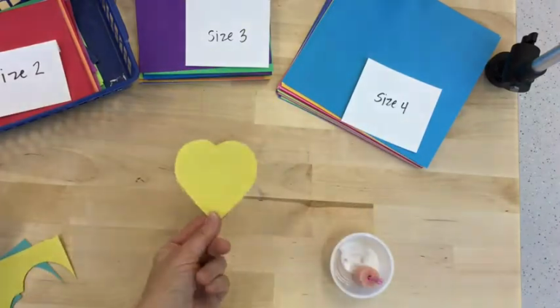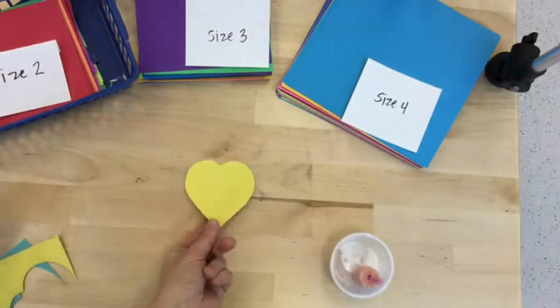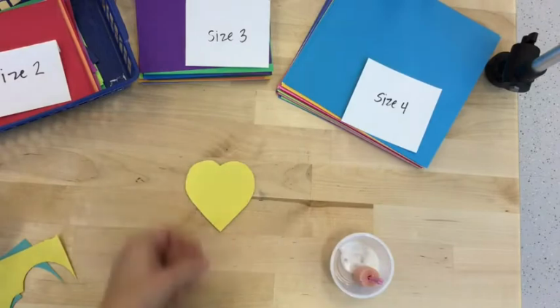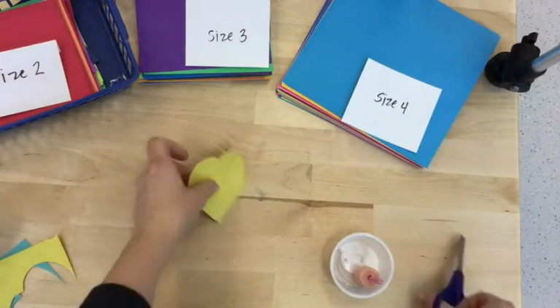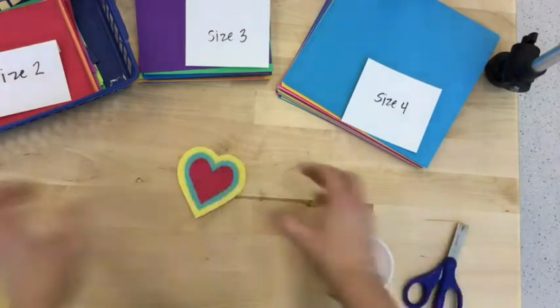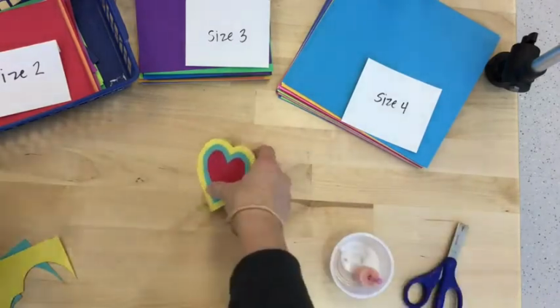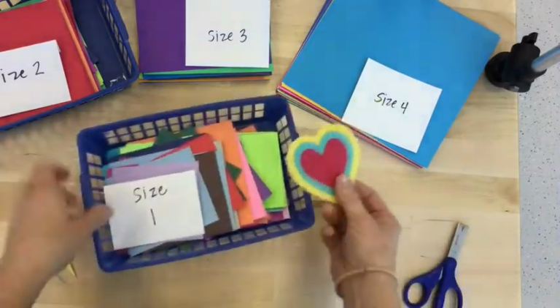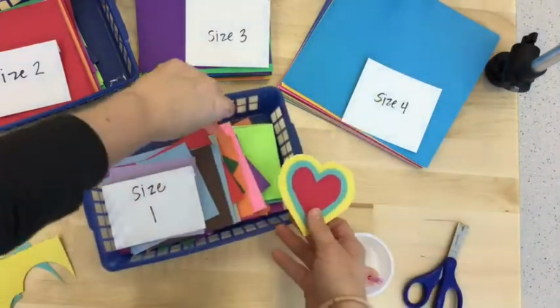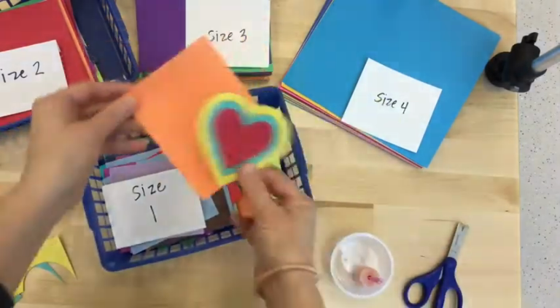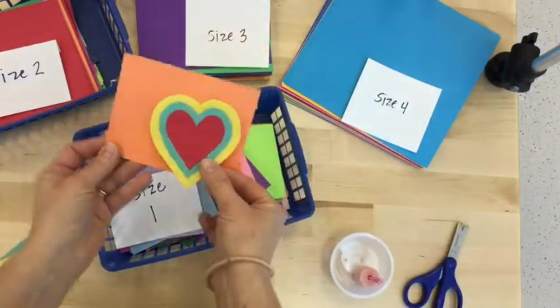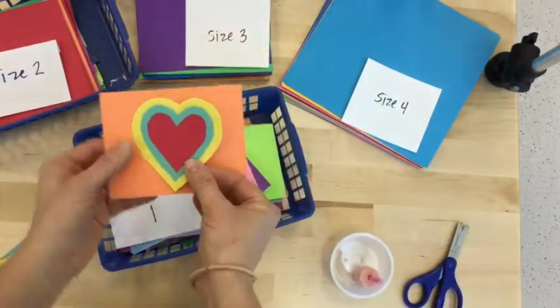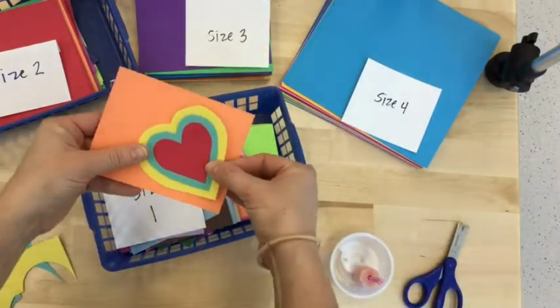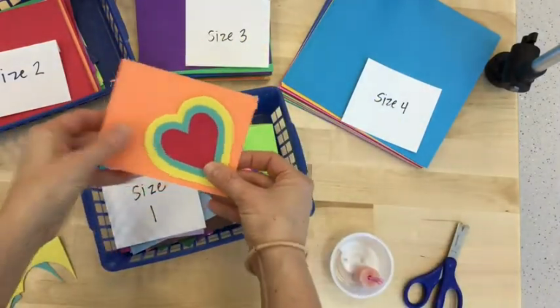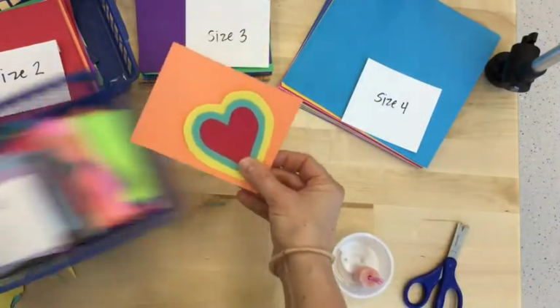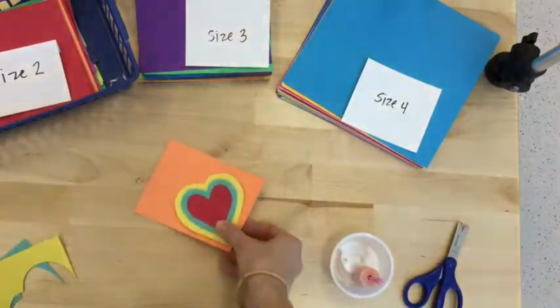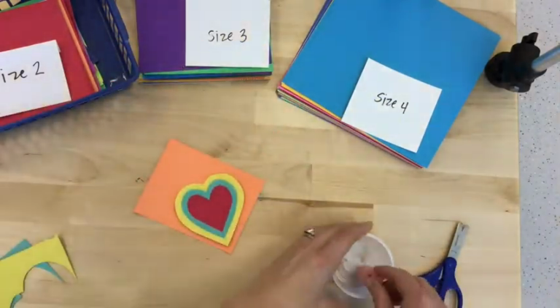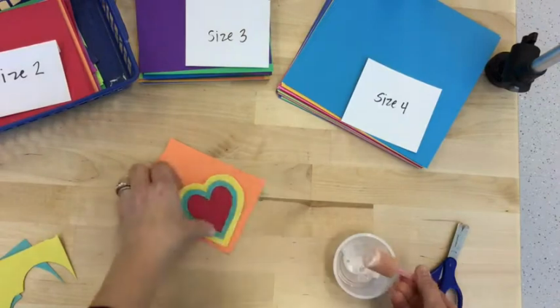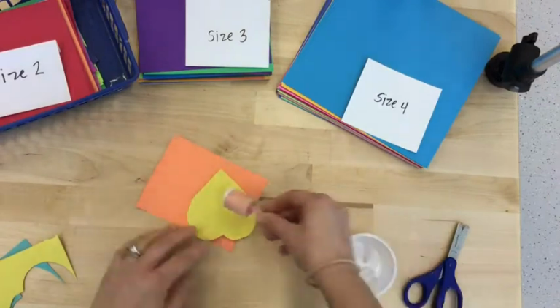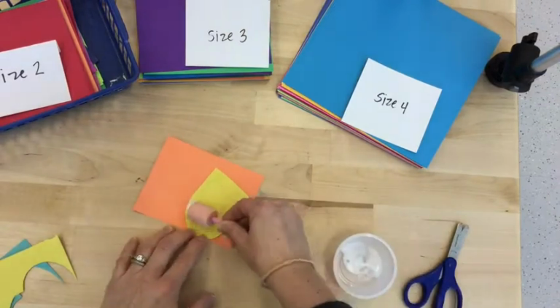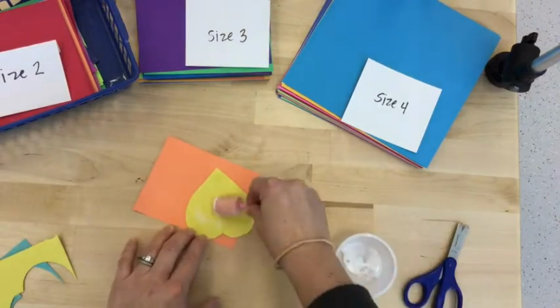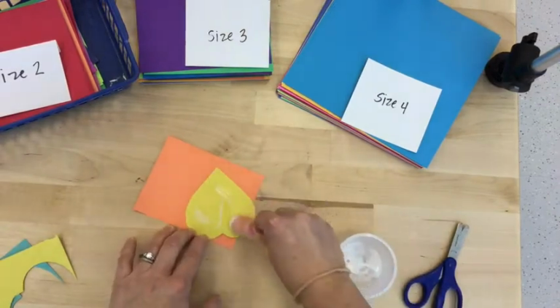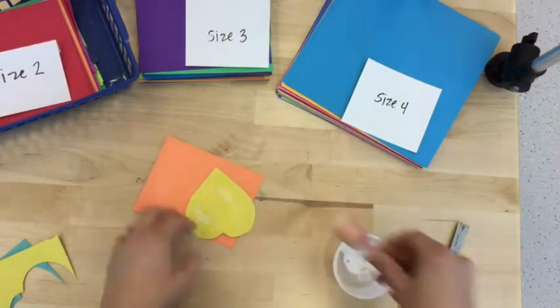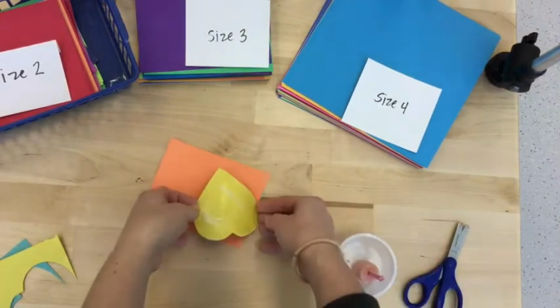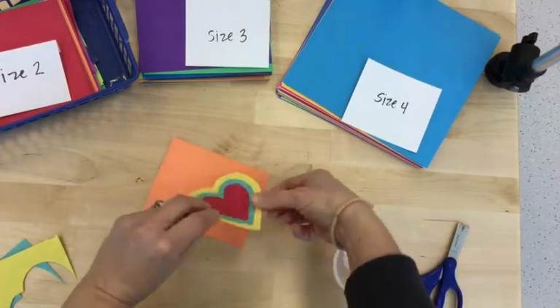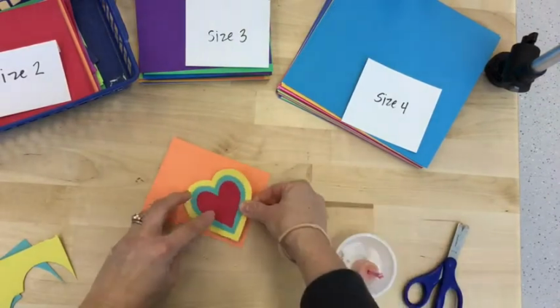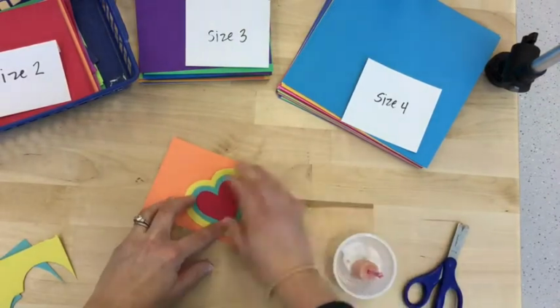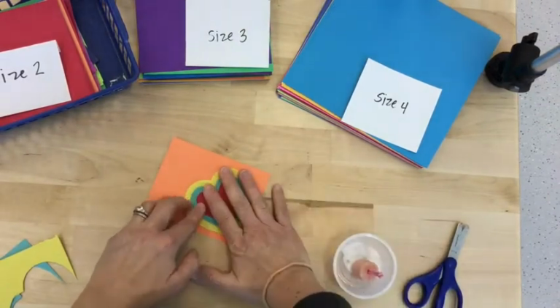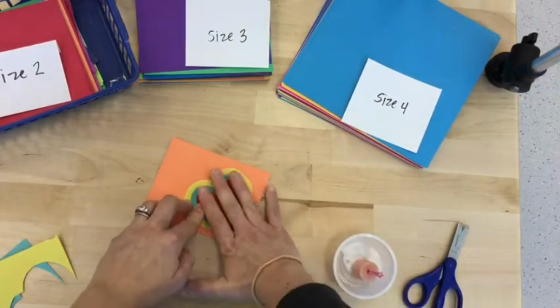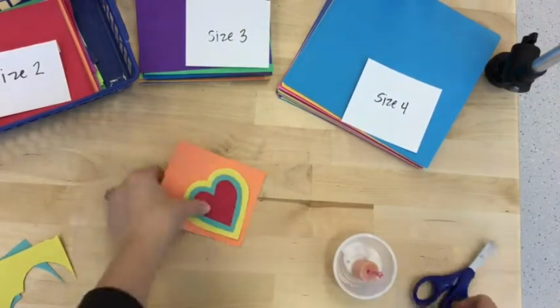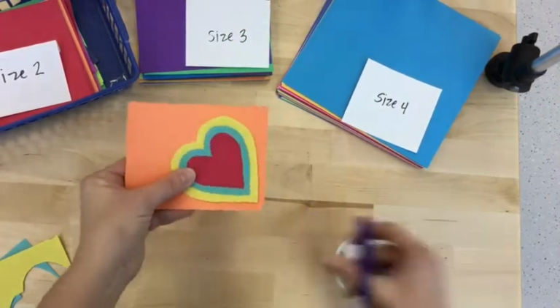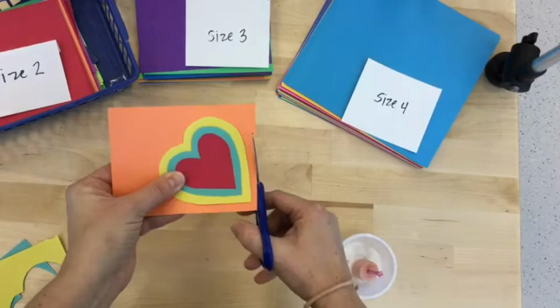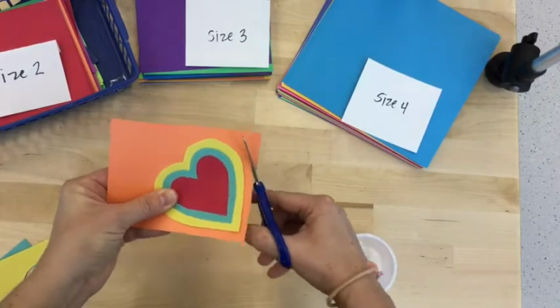I think I'm still on size one. I can fit quite a few on this size paper. I'm repeating with orange now and making an even track of orange all the way around.